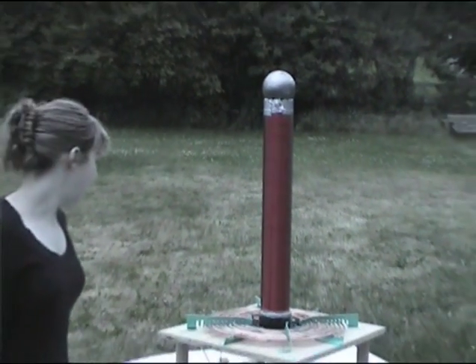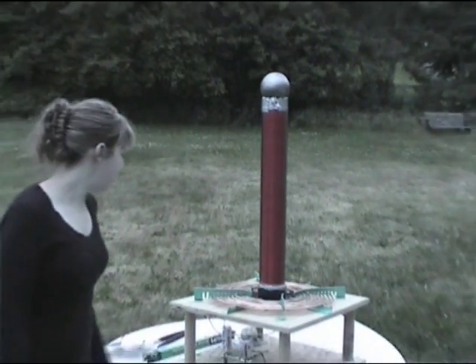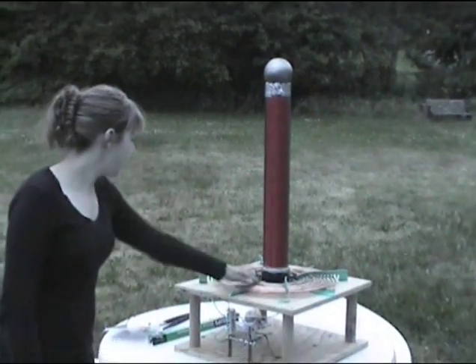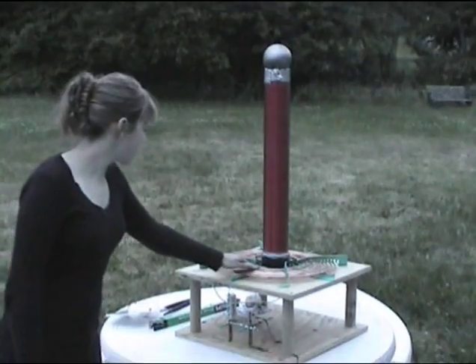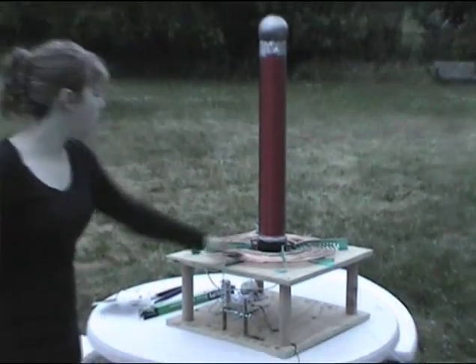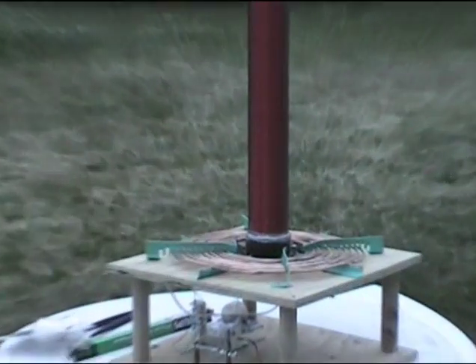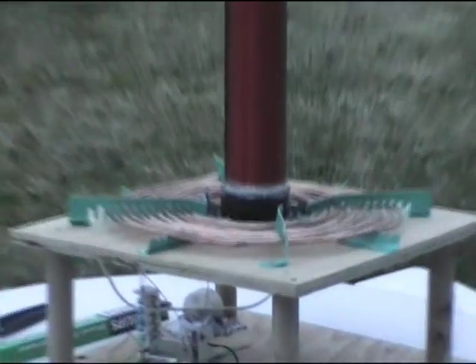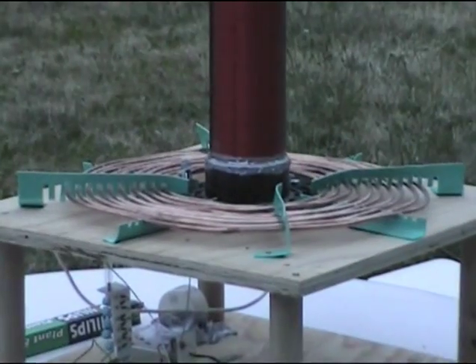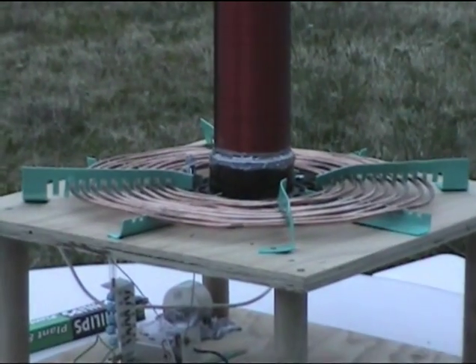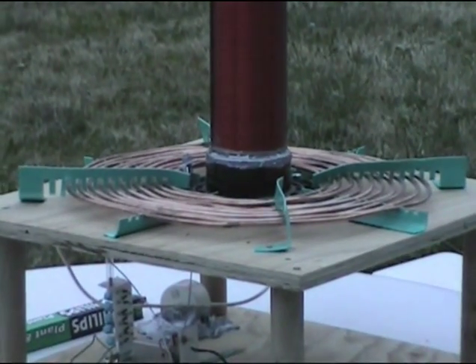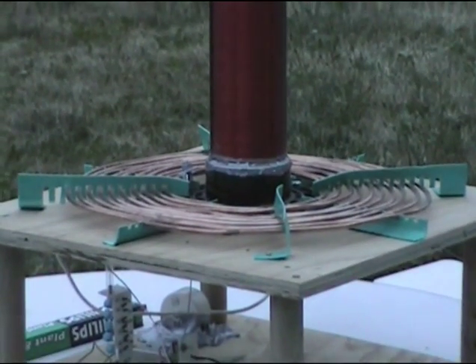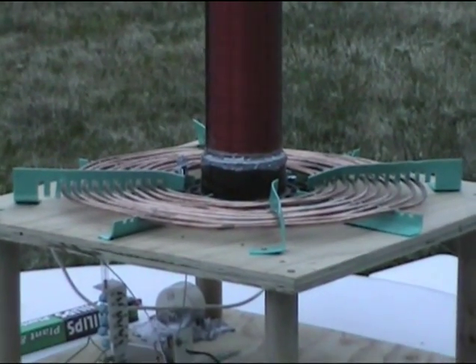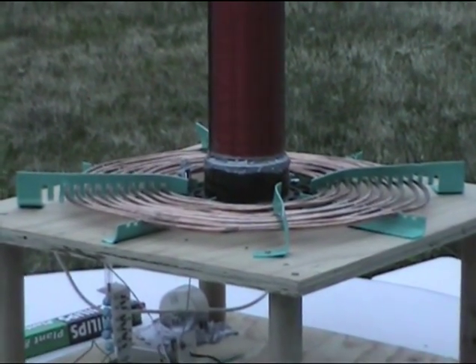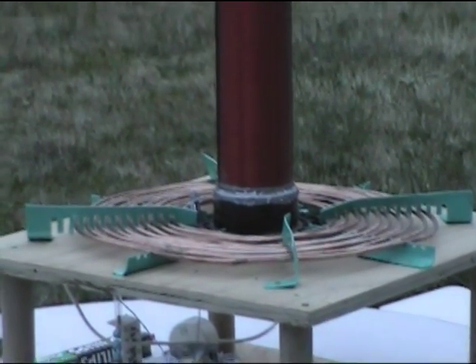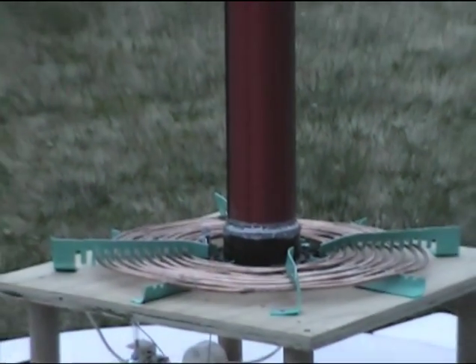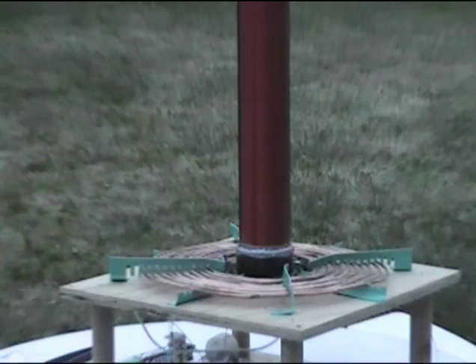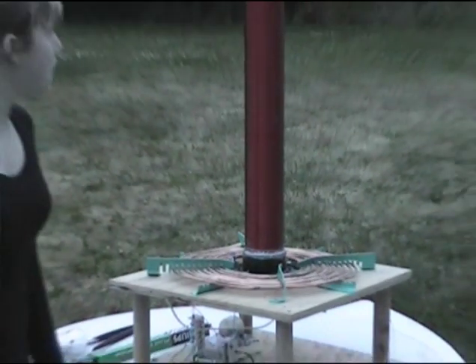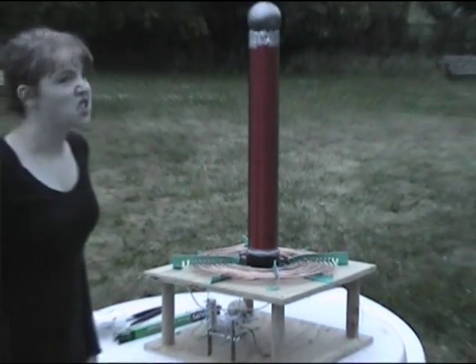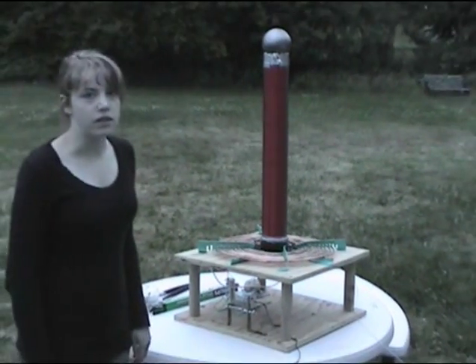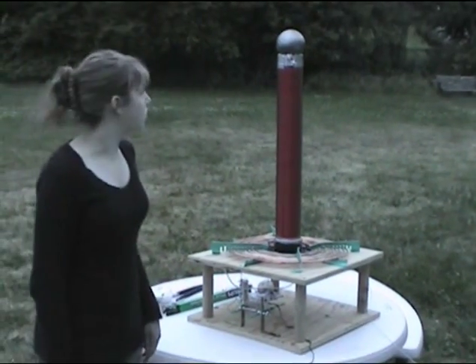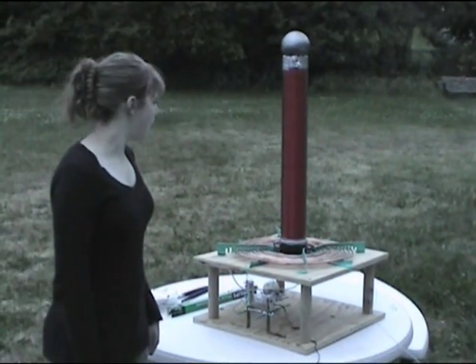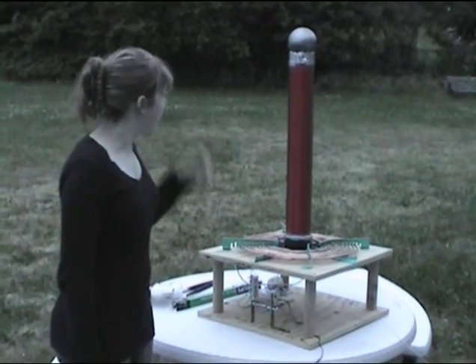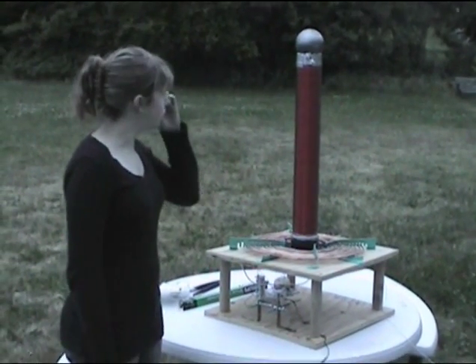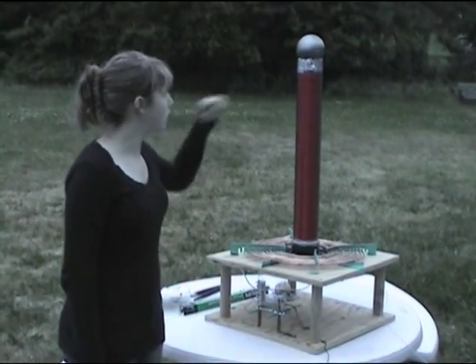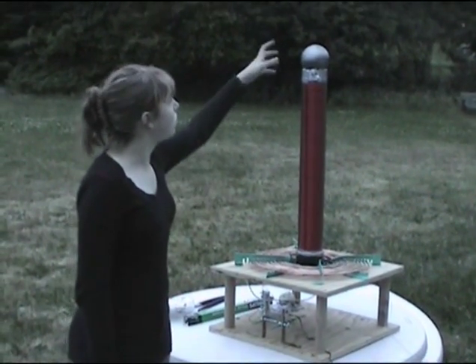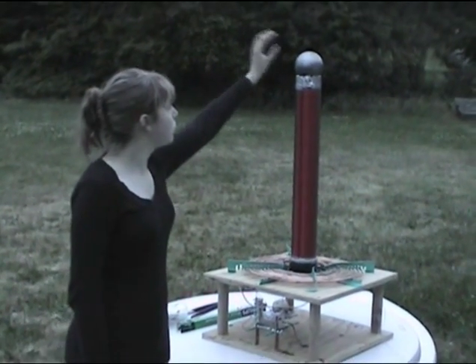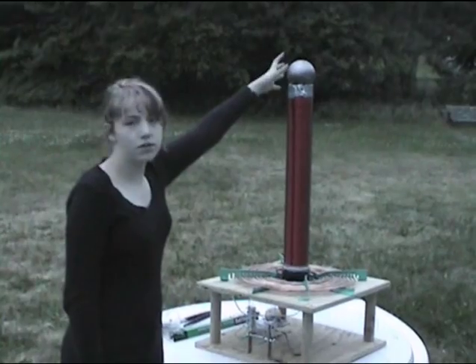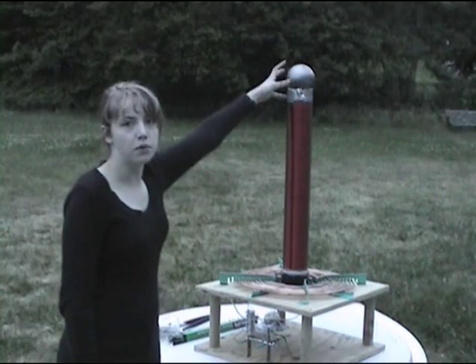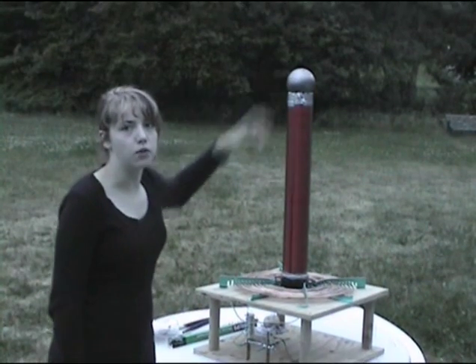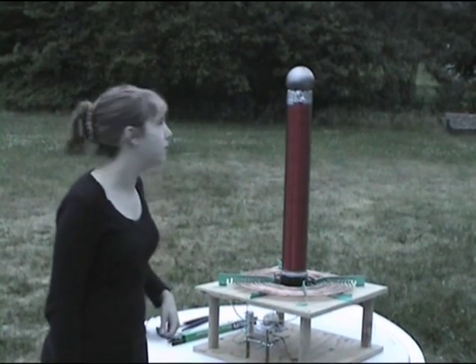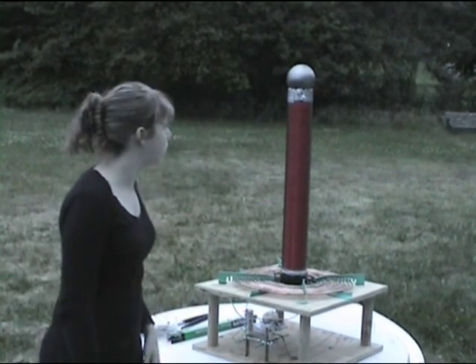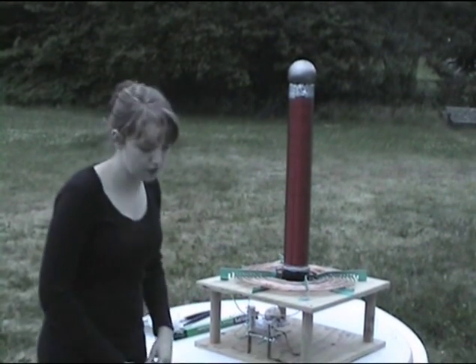I have about 10 turns of copper tubing for my primary coil. And after doing my calculations, I discovered that there should be about almost 2 million volts coming out of the top of there.